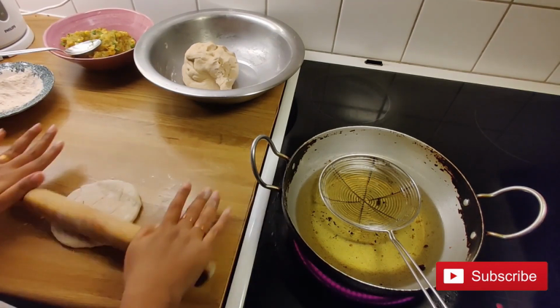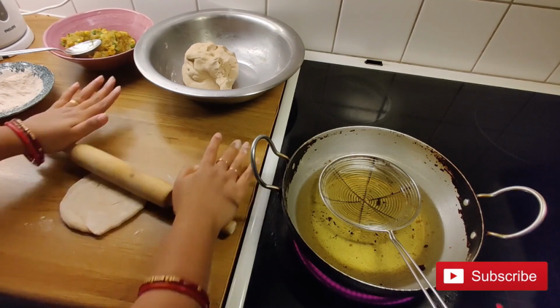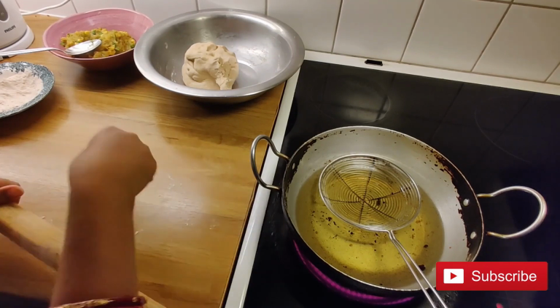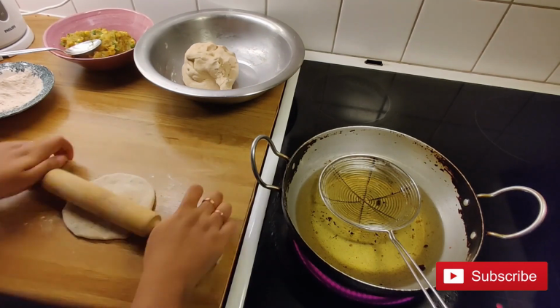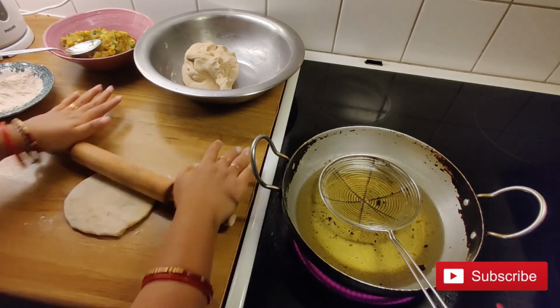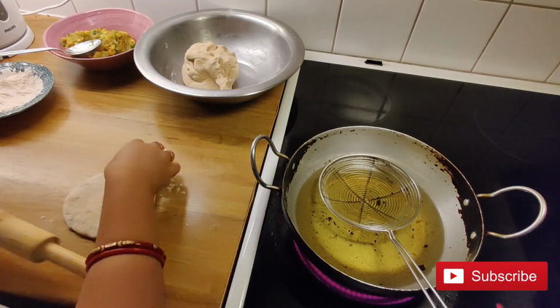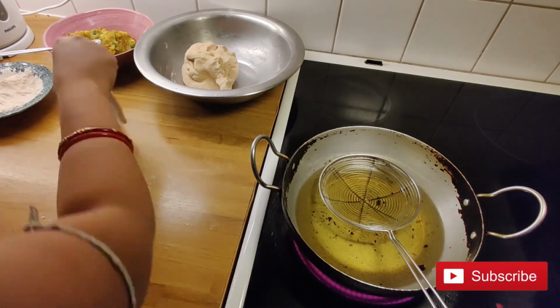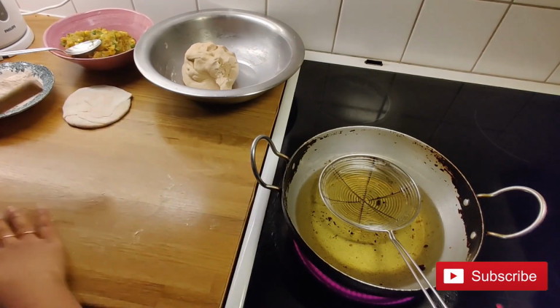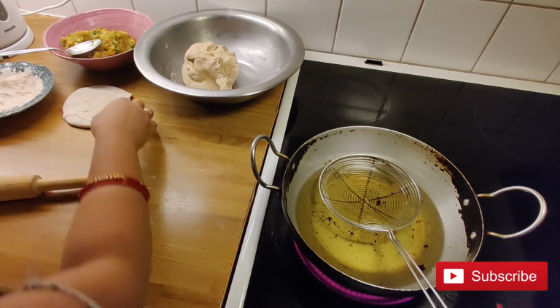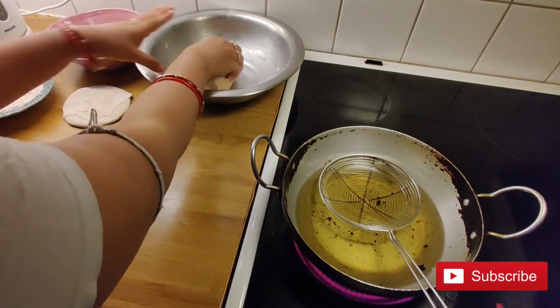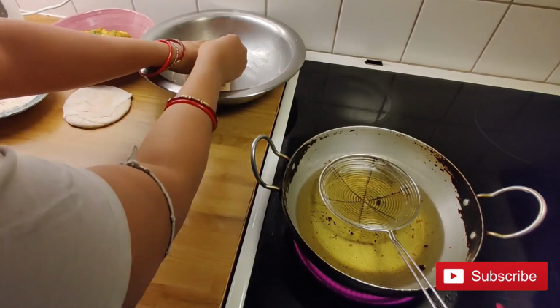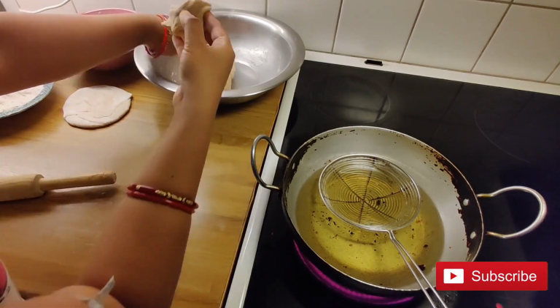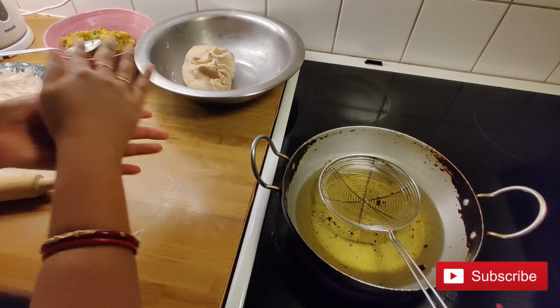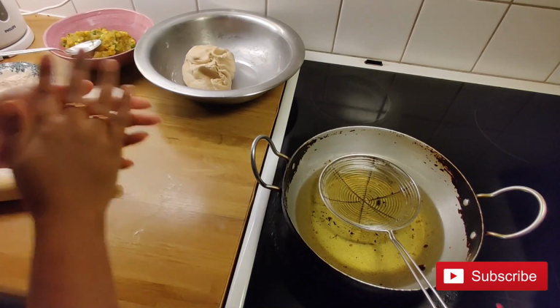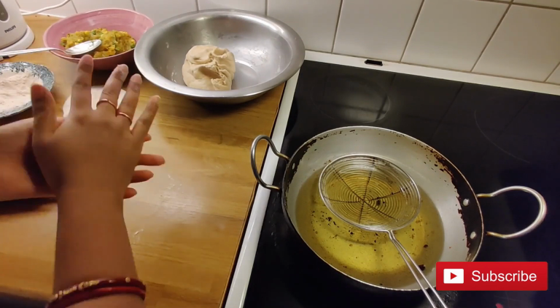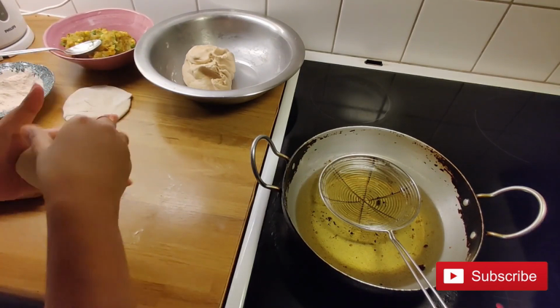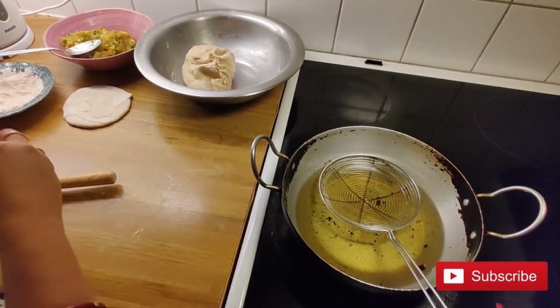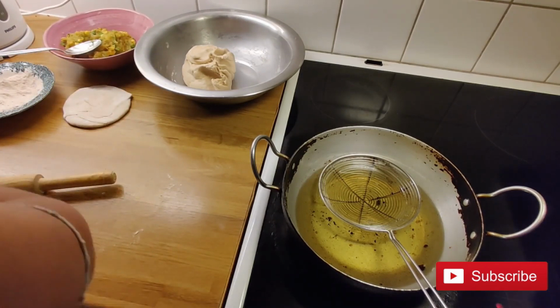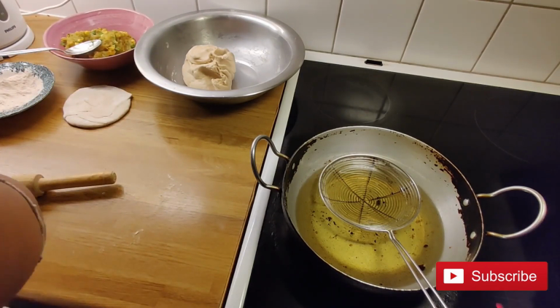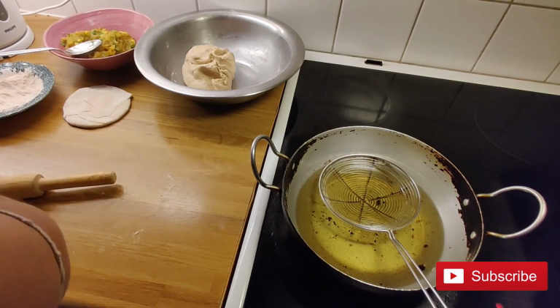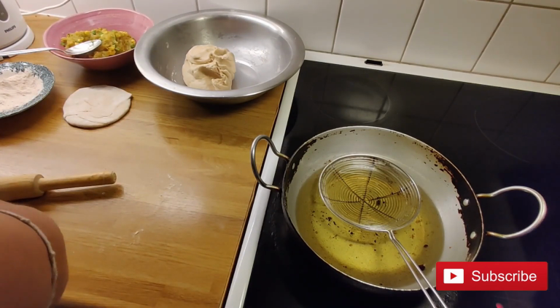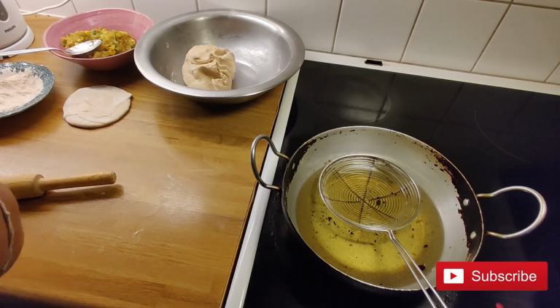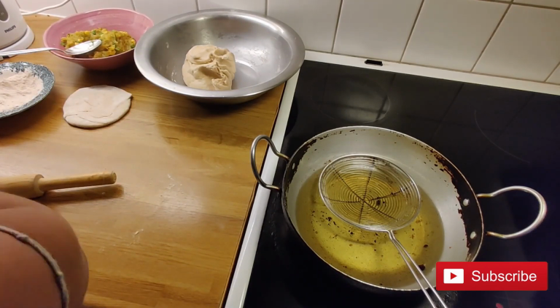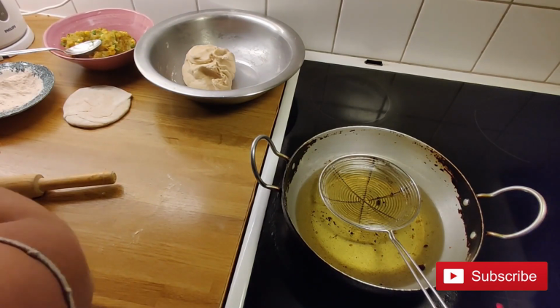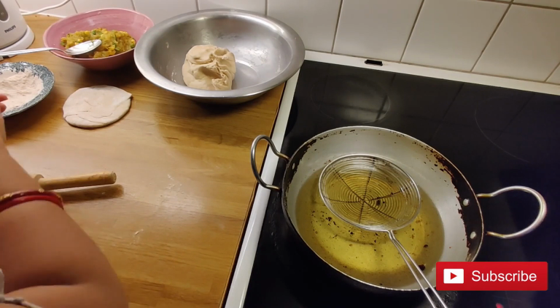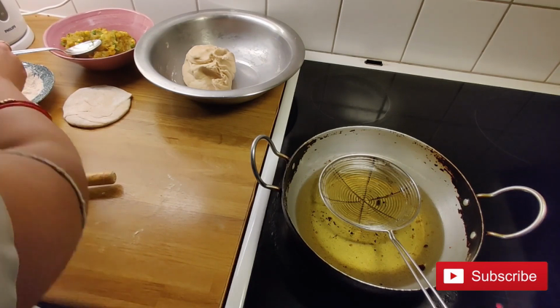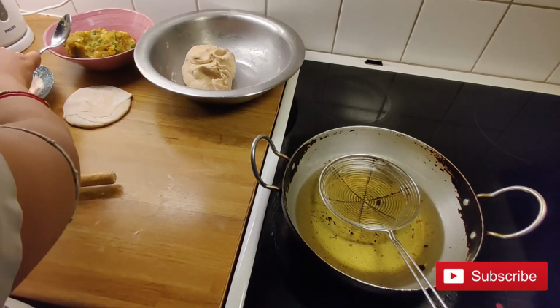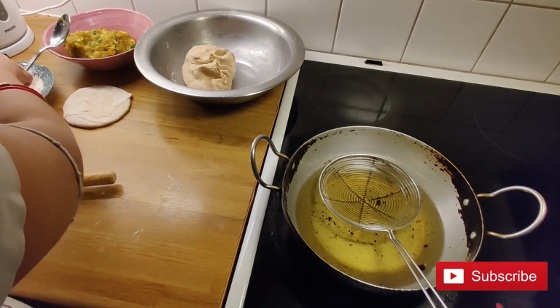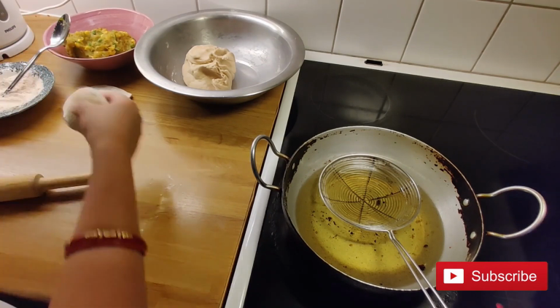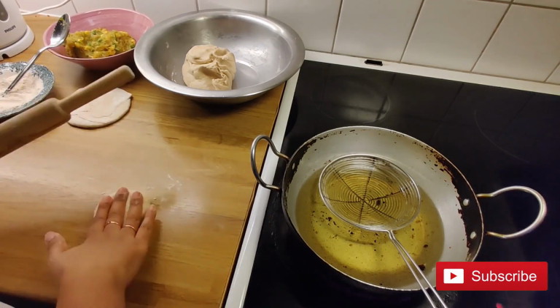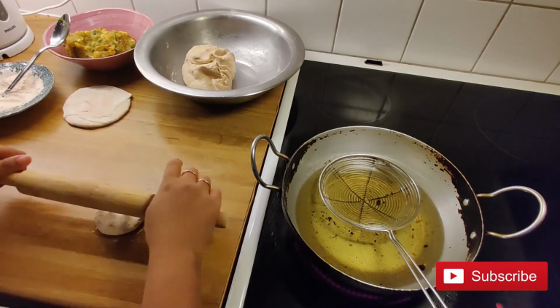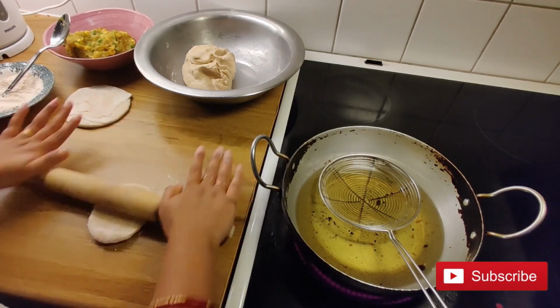At the same time, heat some oil for frying the puri. Like this, make all the stuffed puris ready.